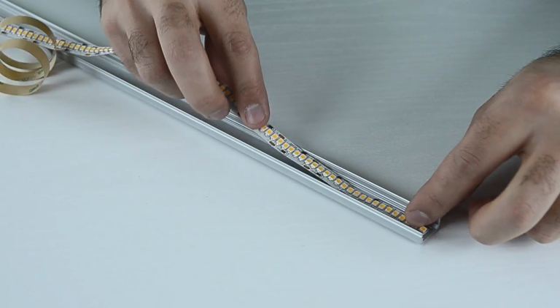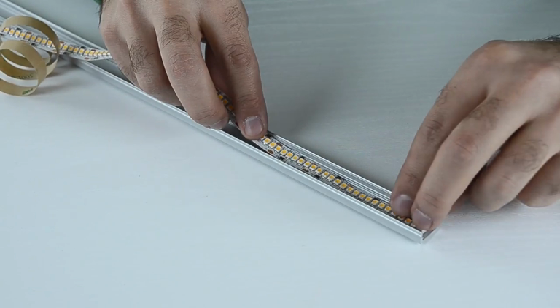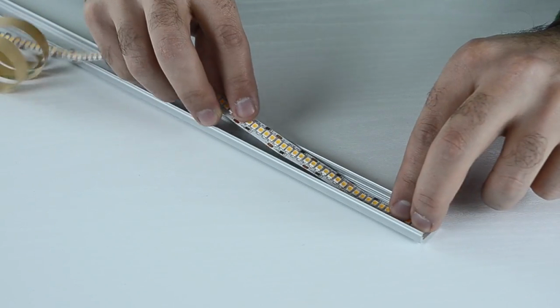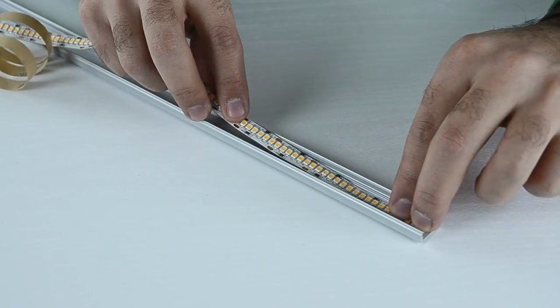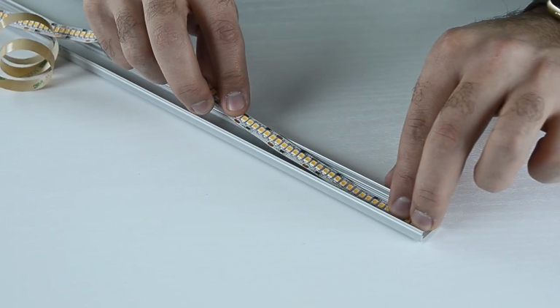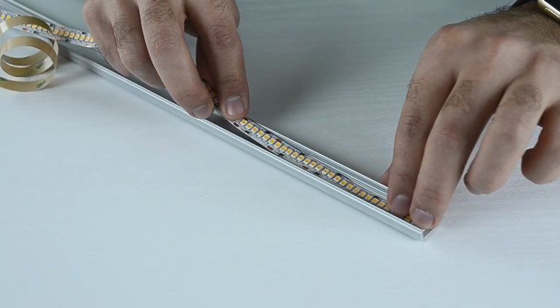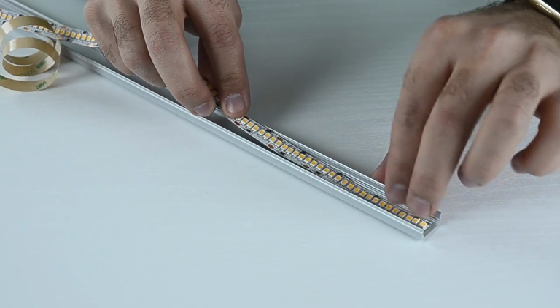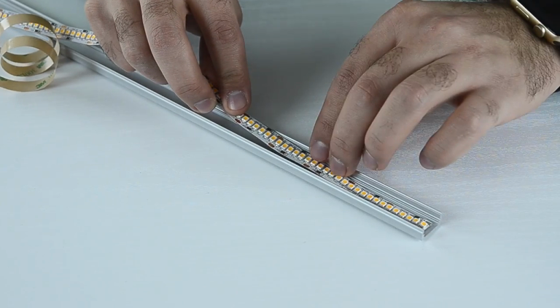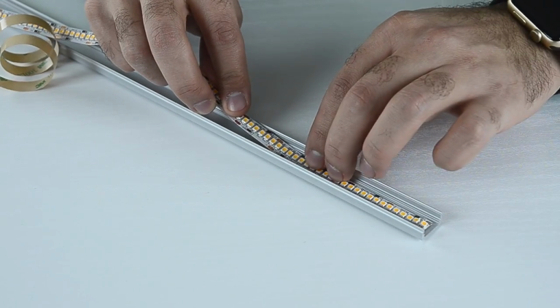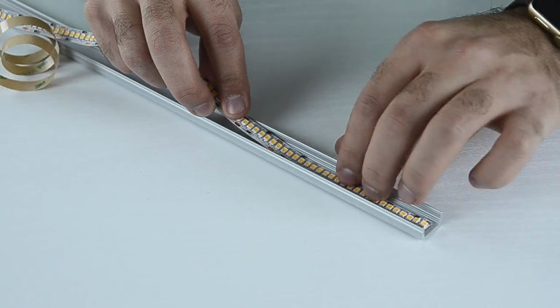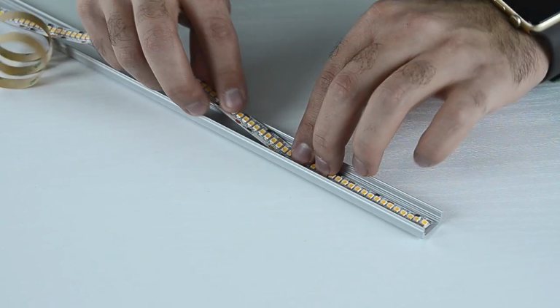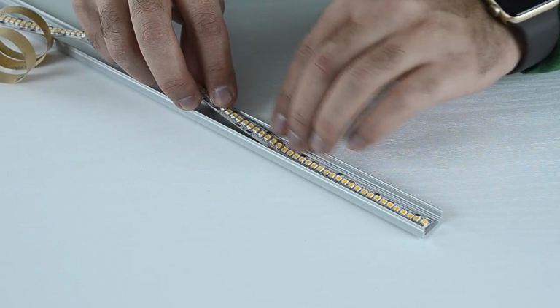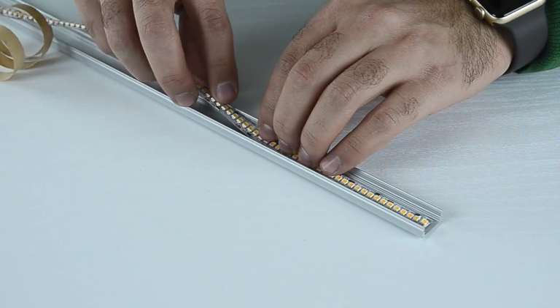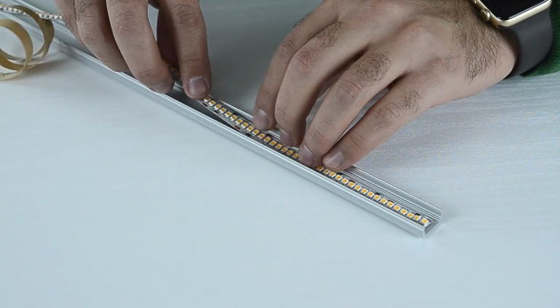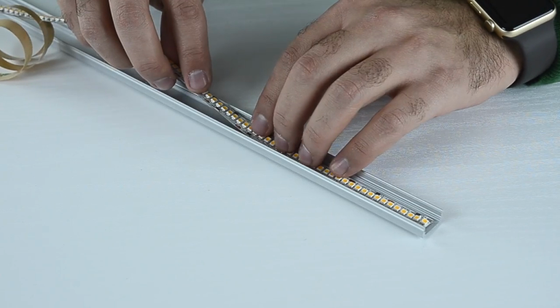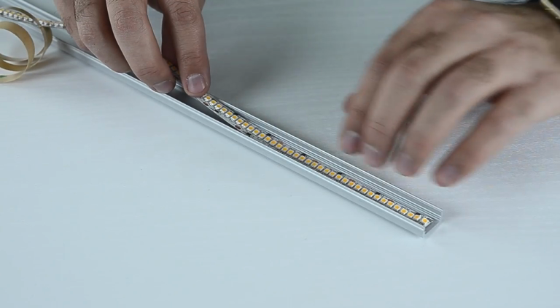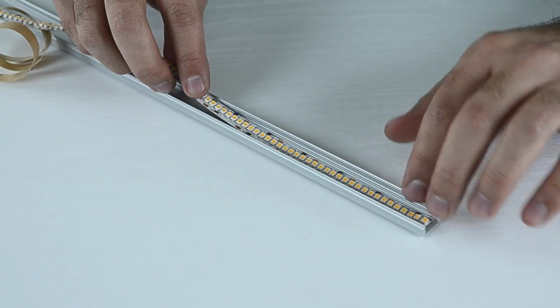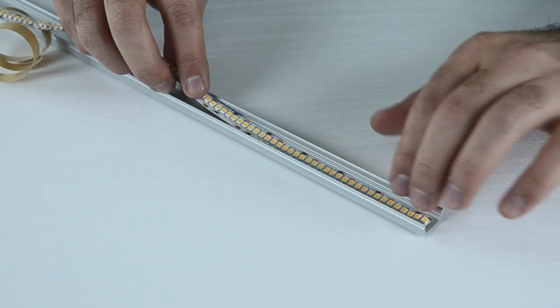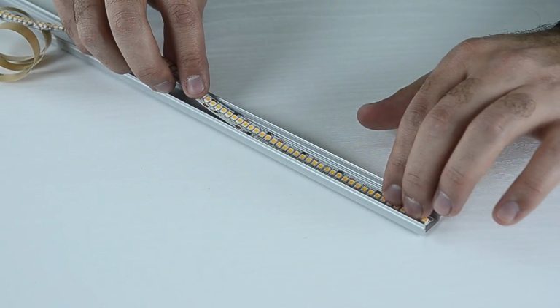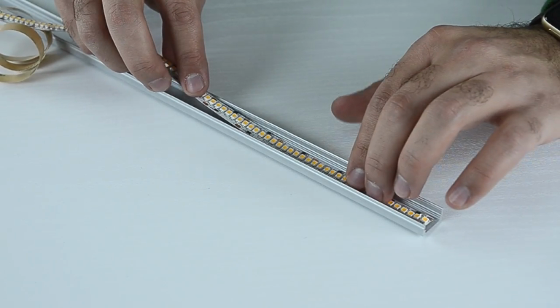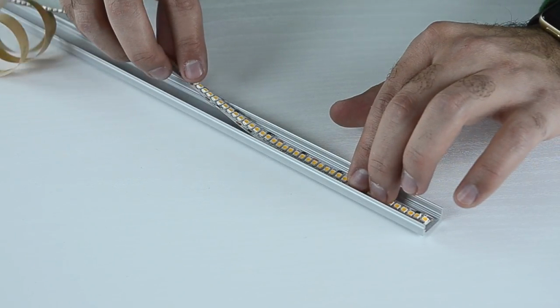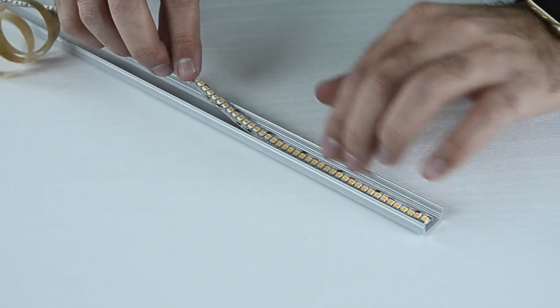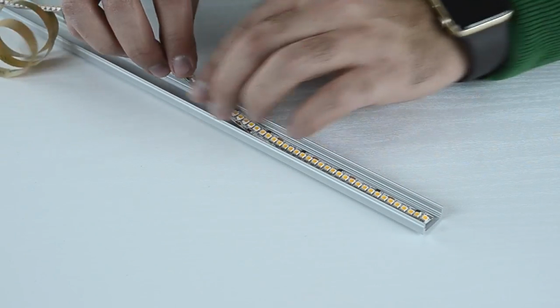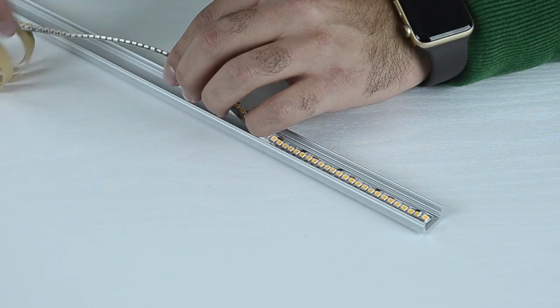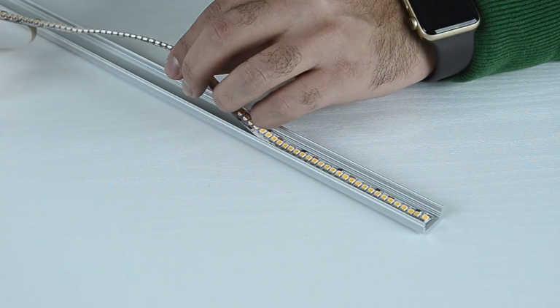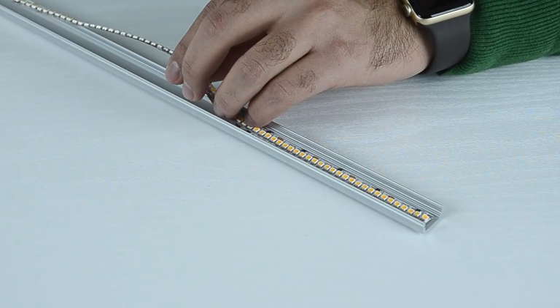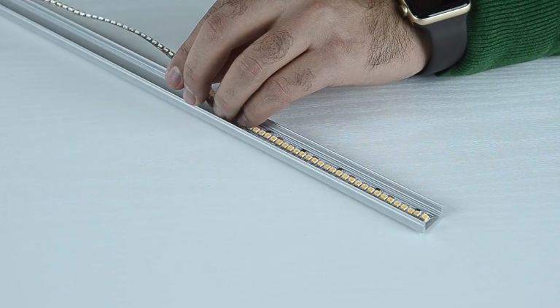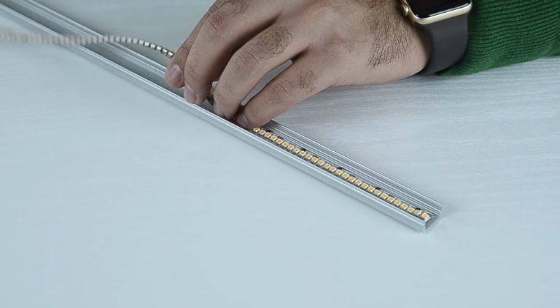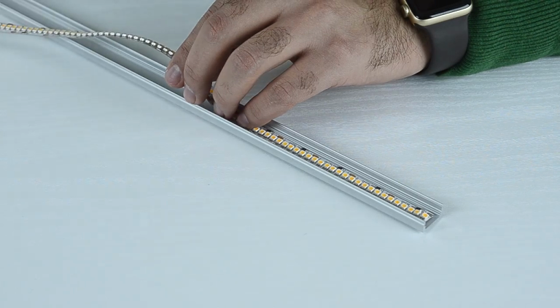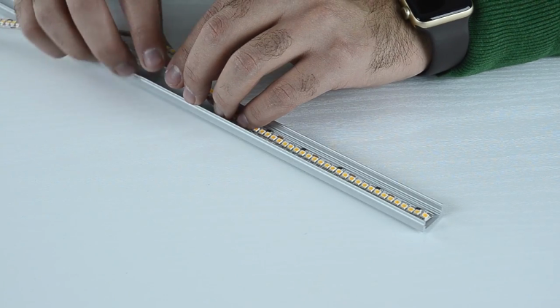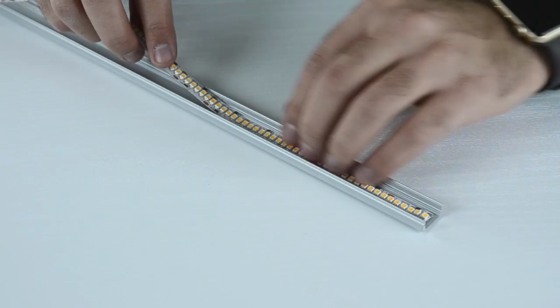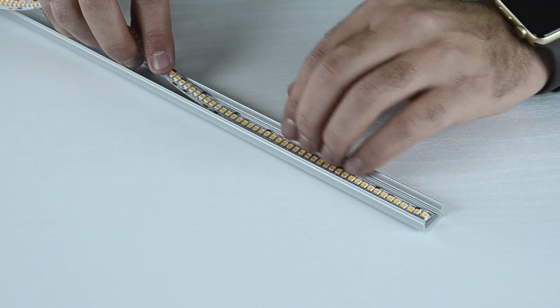Keep pressing down the strip and remove the protective film until you have finished the whole length. While you are pressing, make sure that the pressure is light in order not to damage the chips on the PCB.